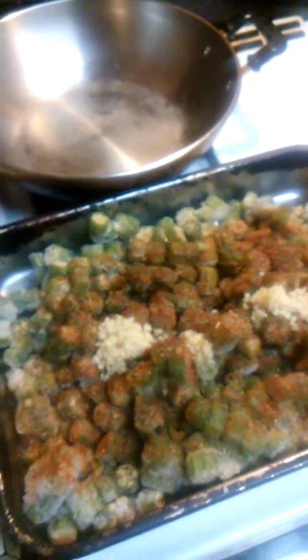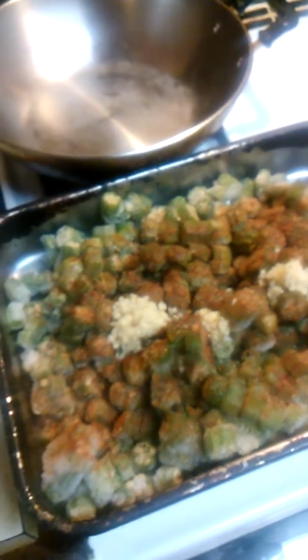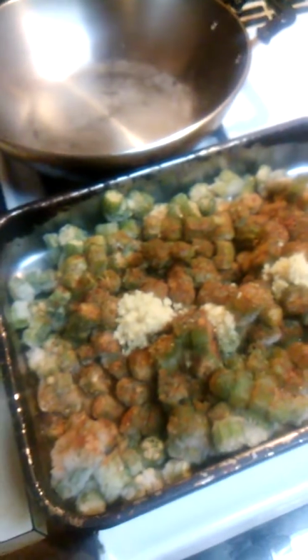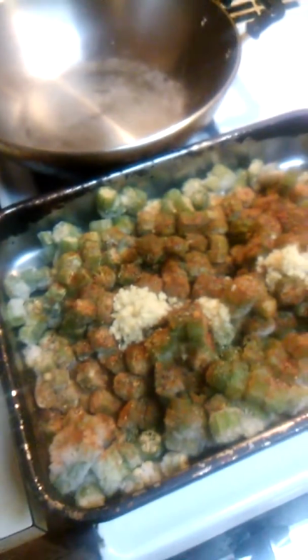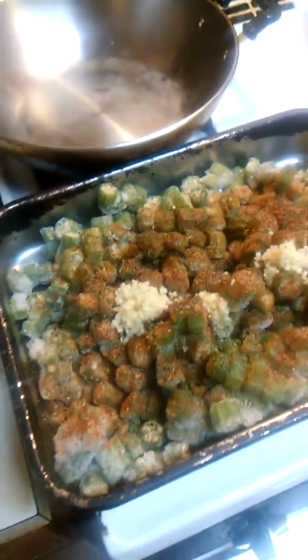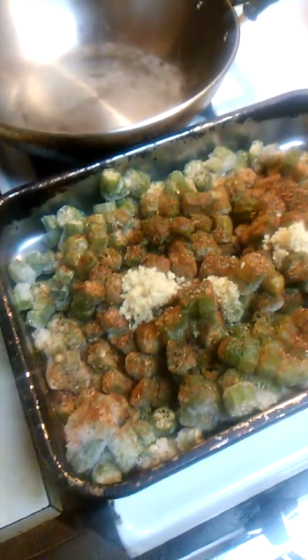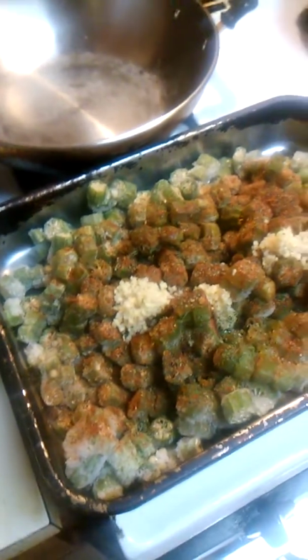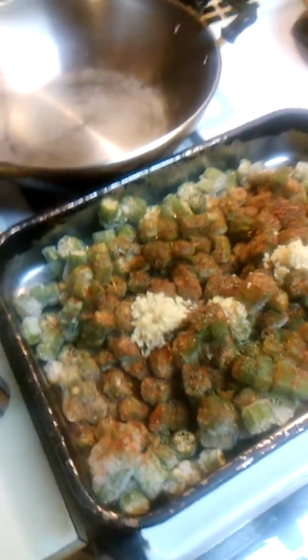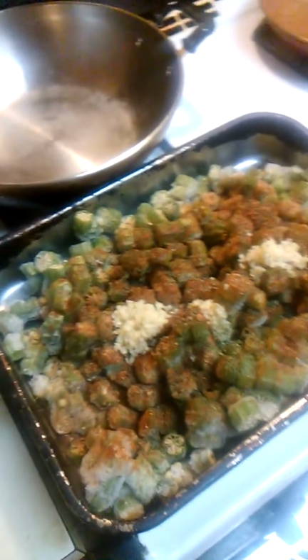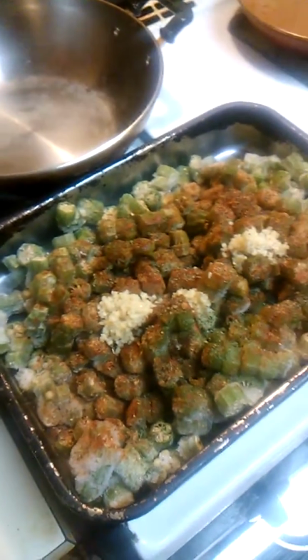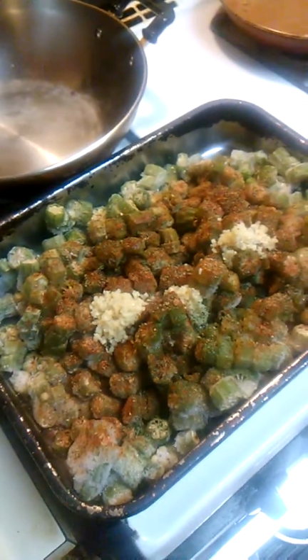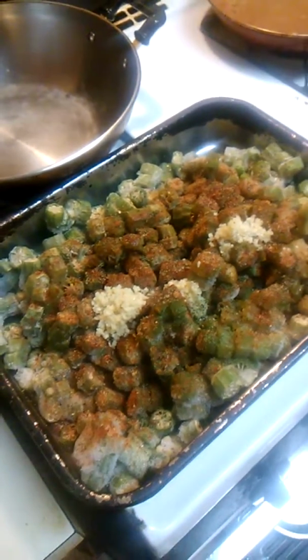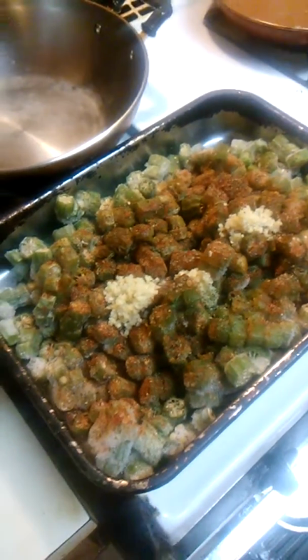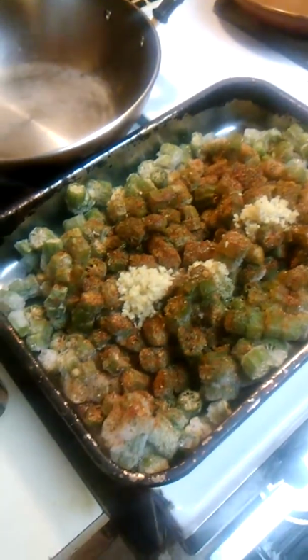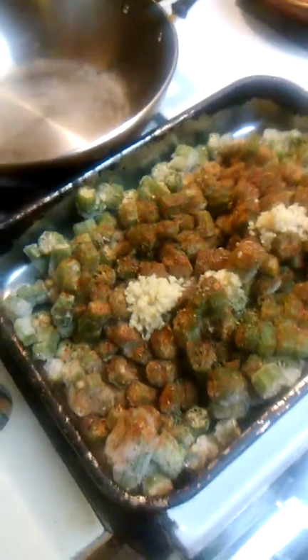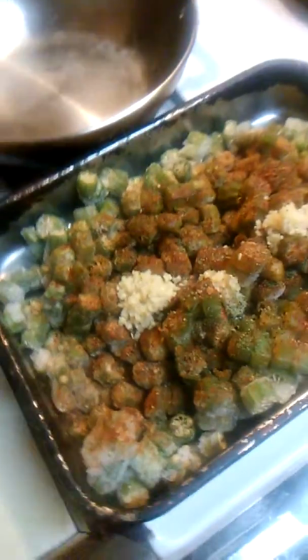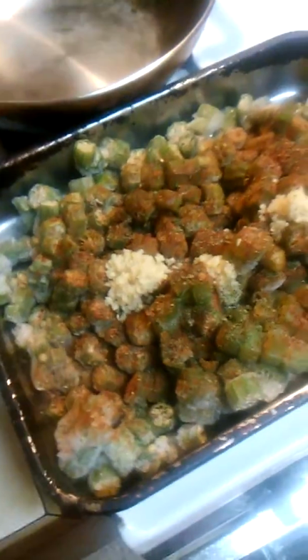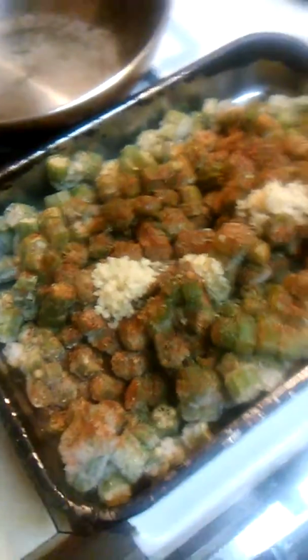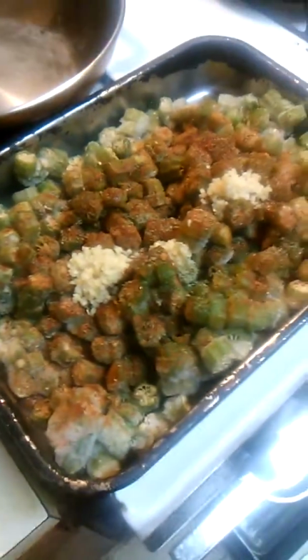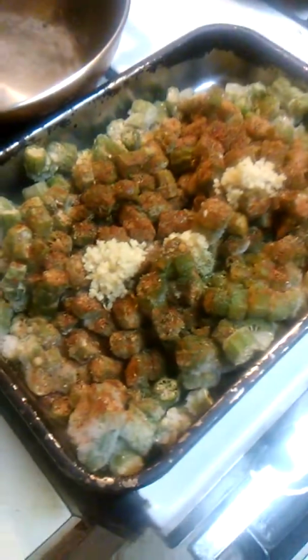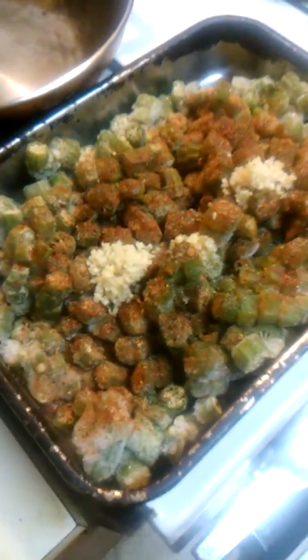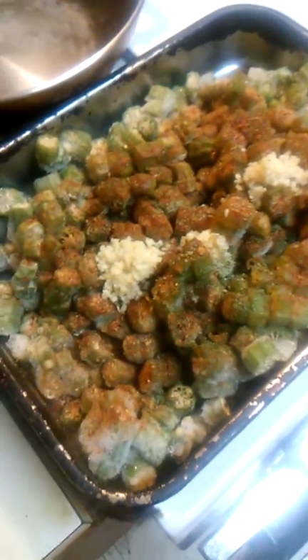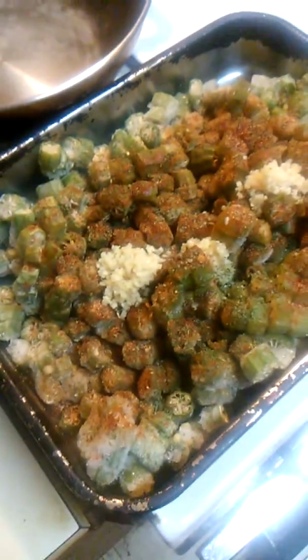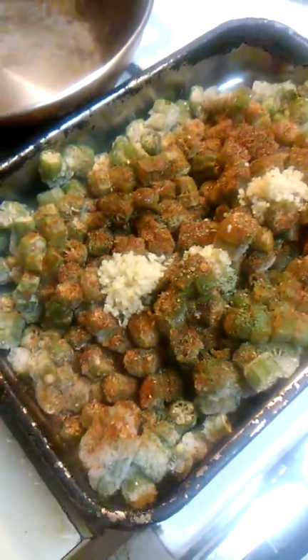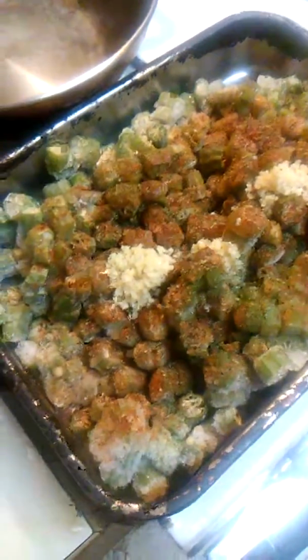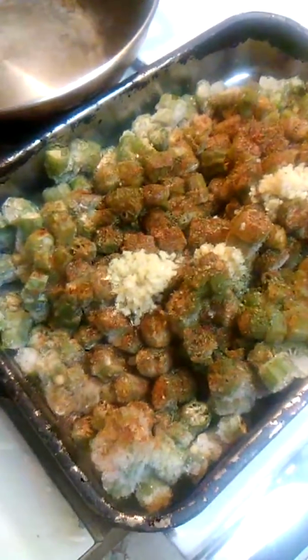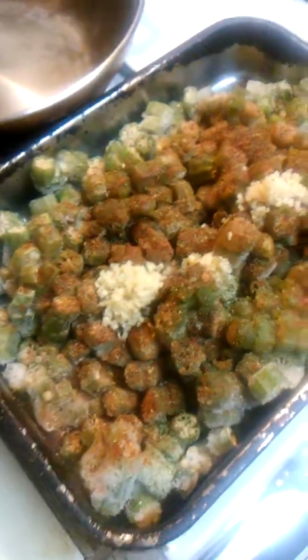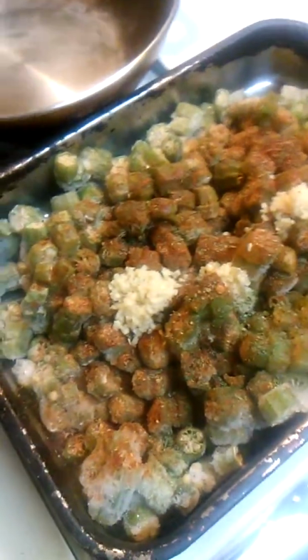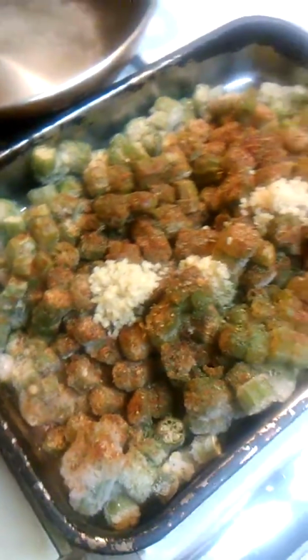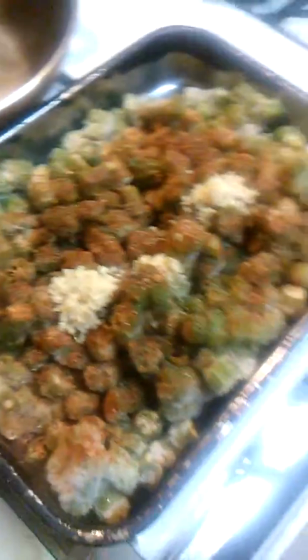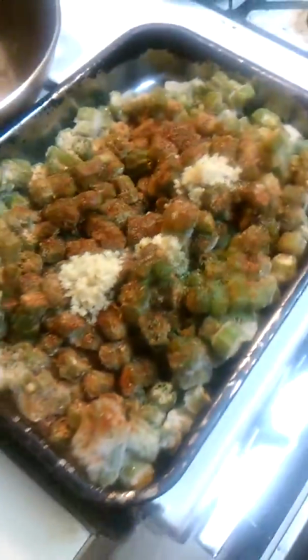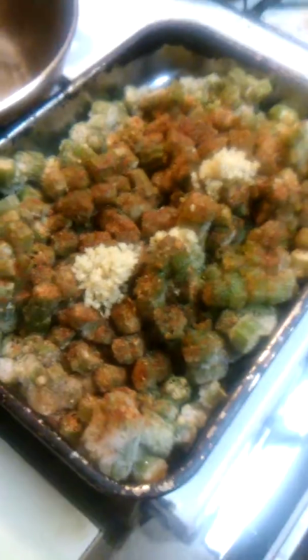Hi, good morning everyone. This is how we cook okra — giving y'all some game. I've been sitting up here waiting for my phone to charge up some.